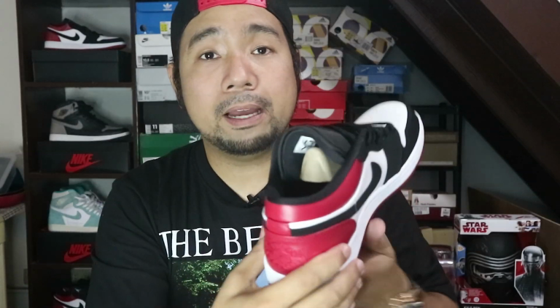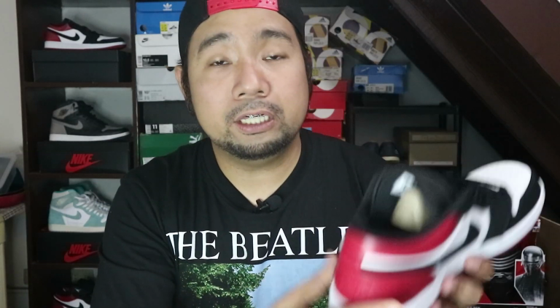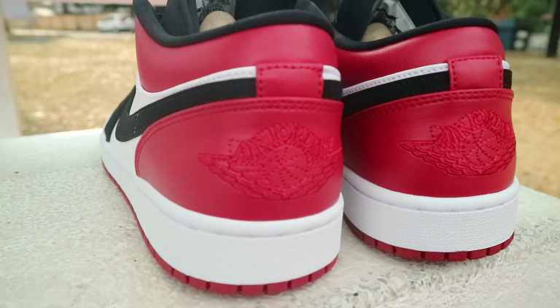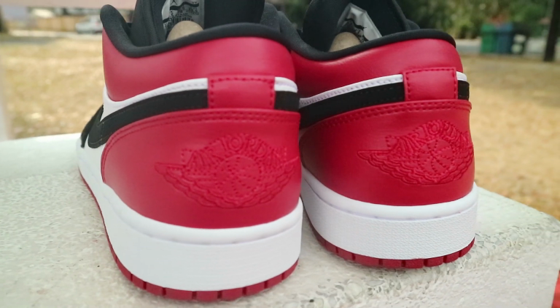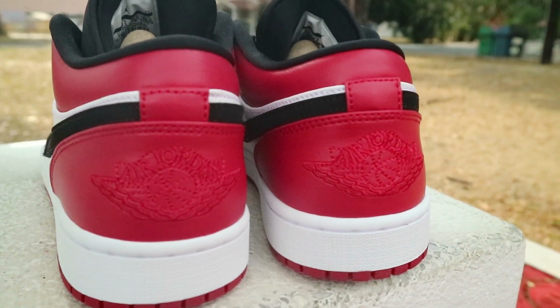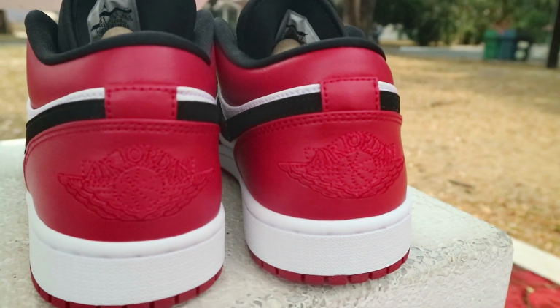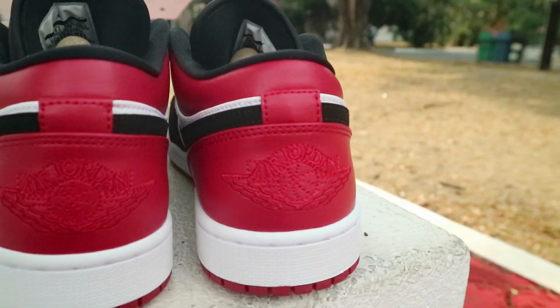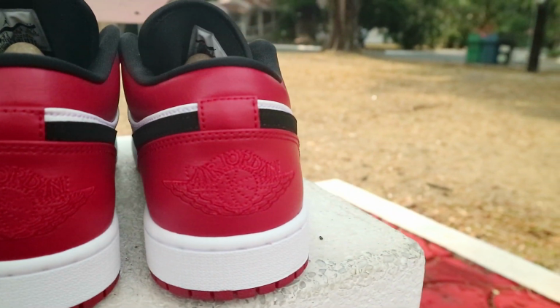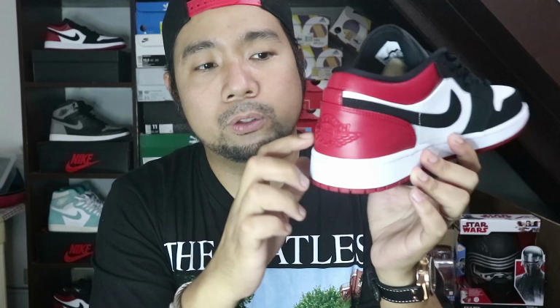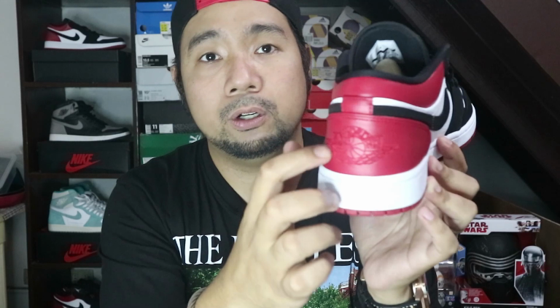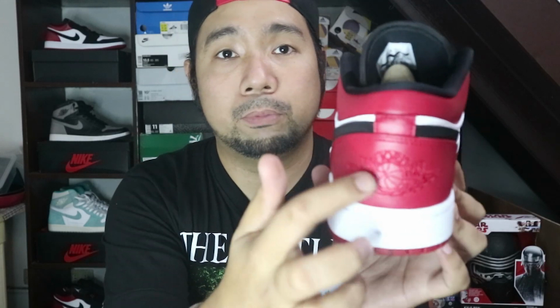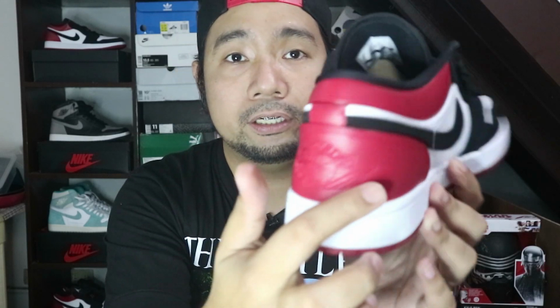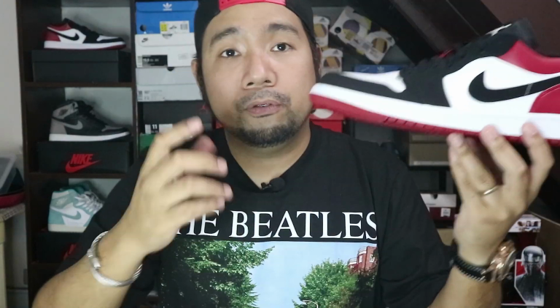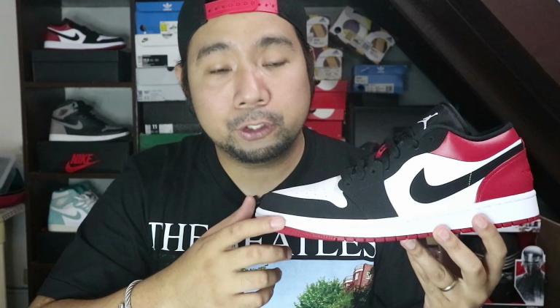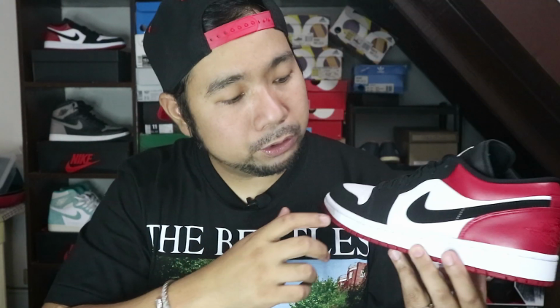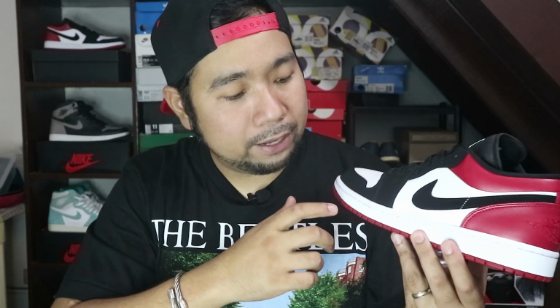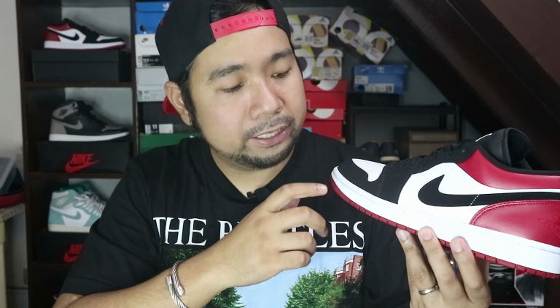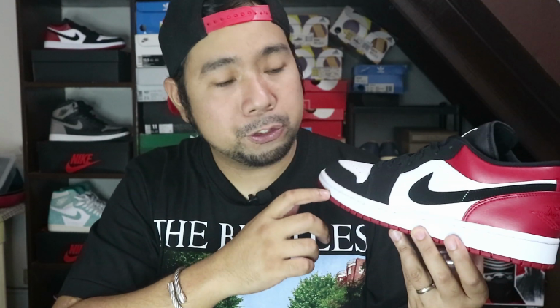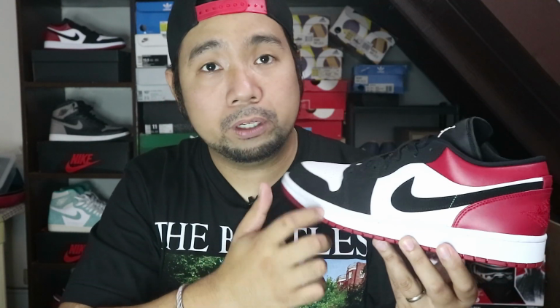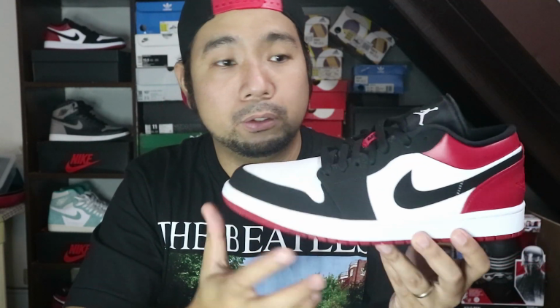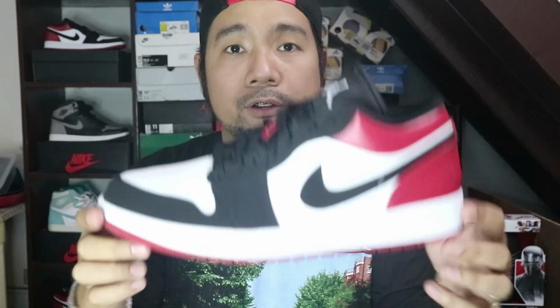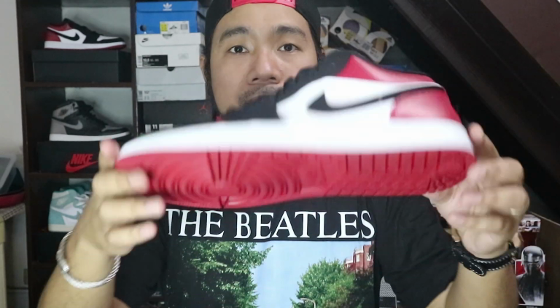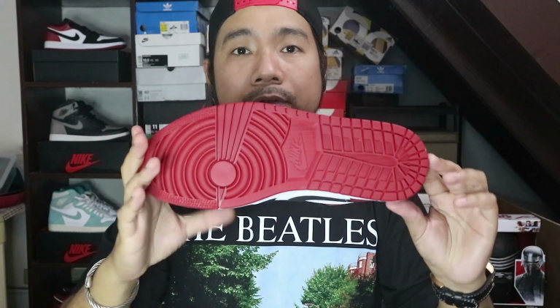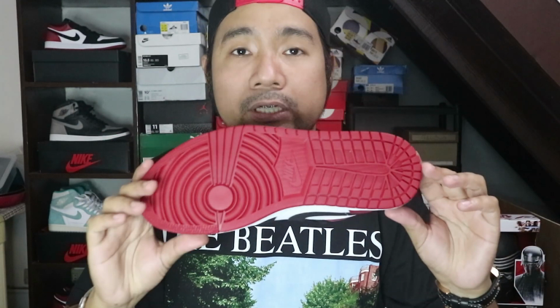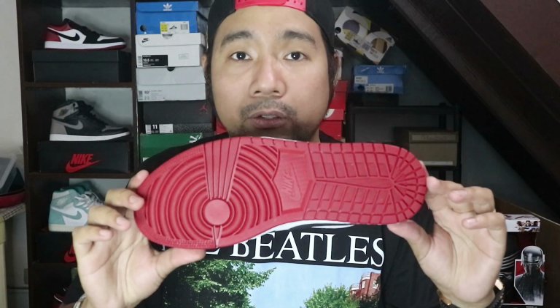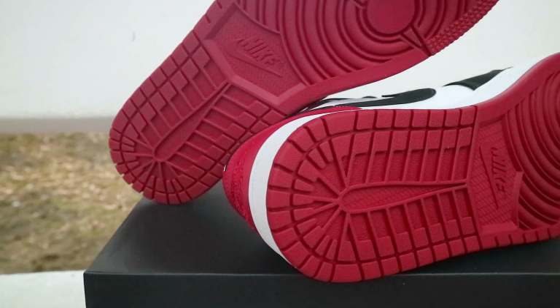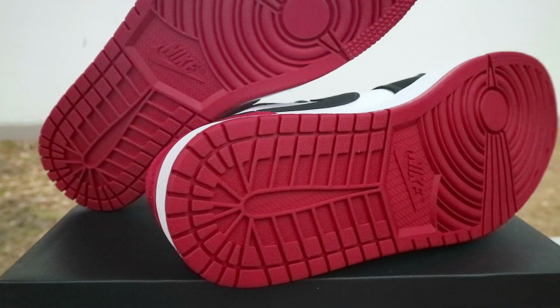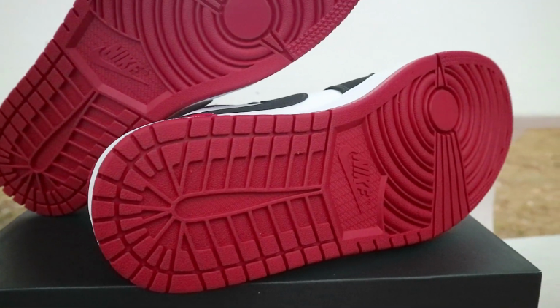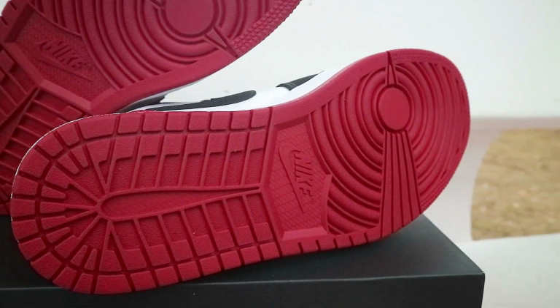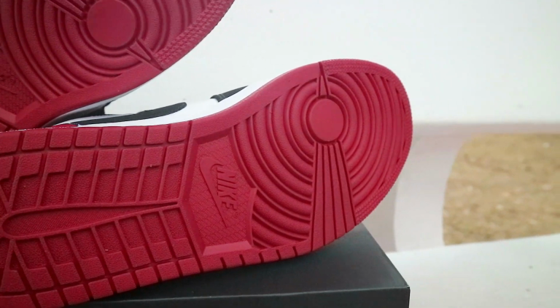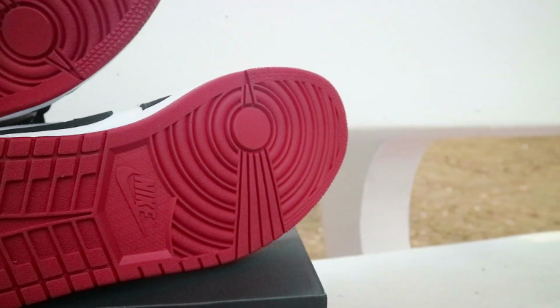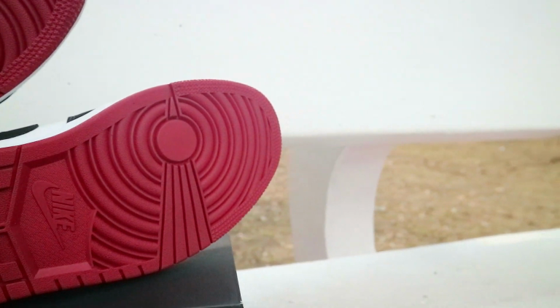Going back to the heel, you have this gym red heel counter with the Wings logo embroidered. Moving down to the midsole, you have the standard Air Jordan 1 midsole, and finally on the outsole you have the standard Air Jordan 1 outsole in gym red.